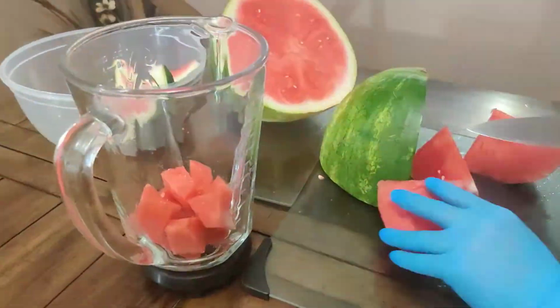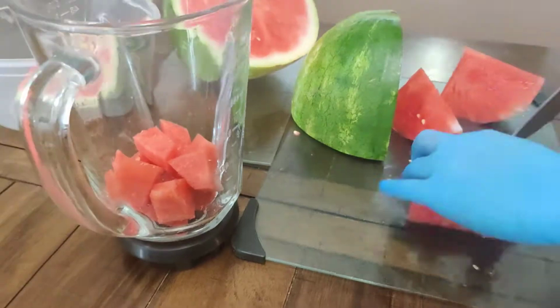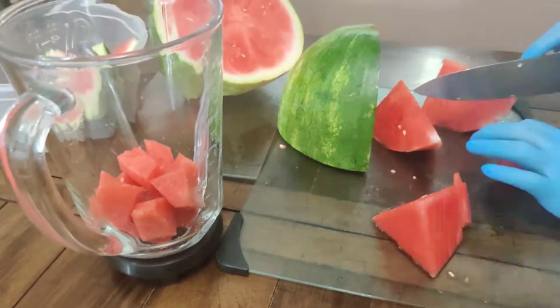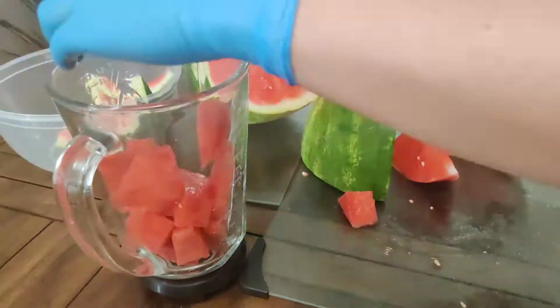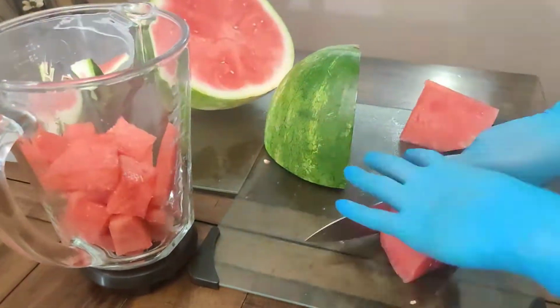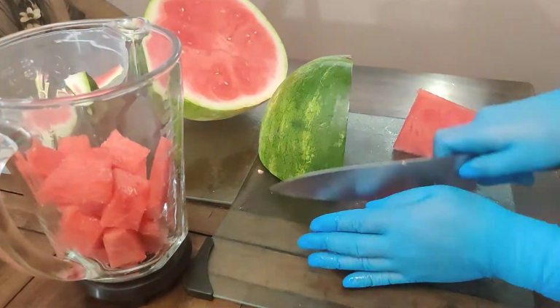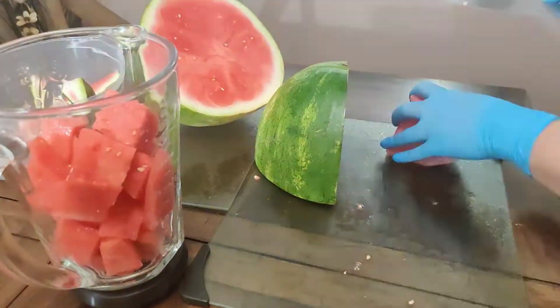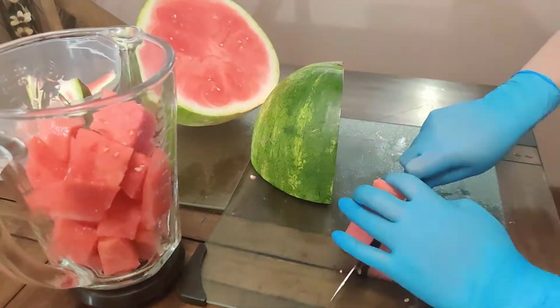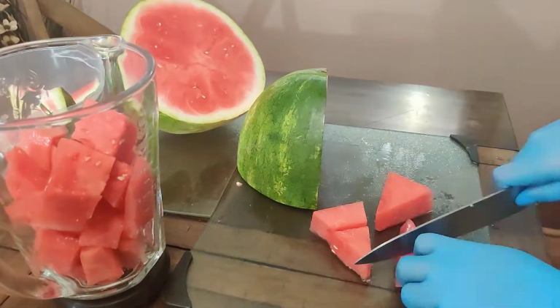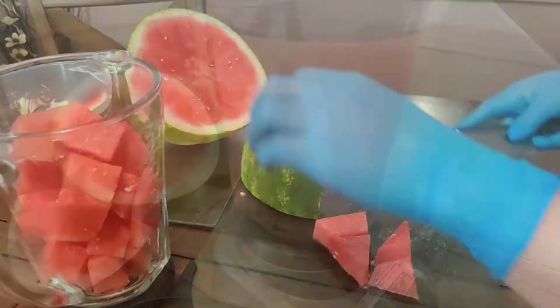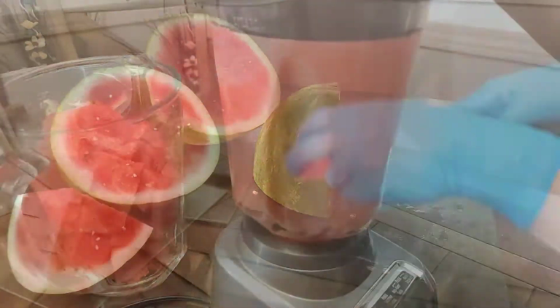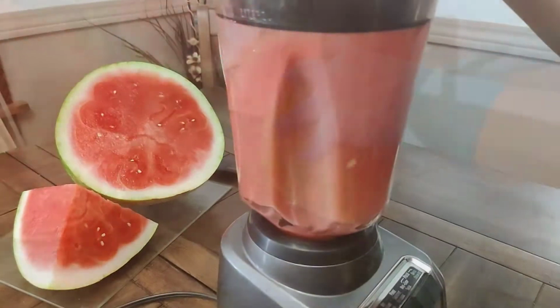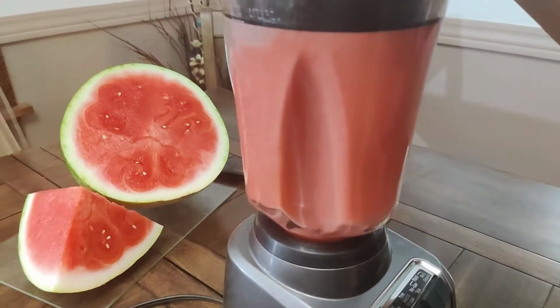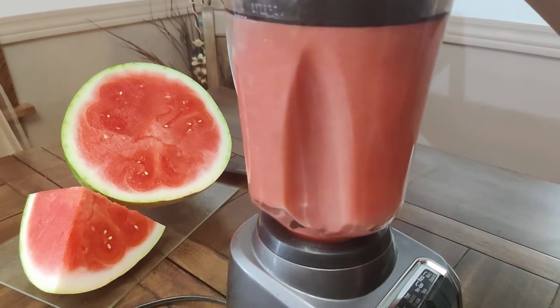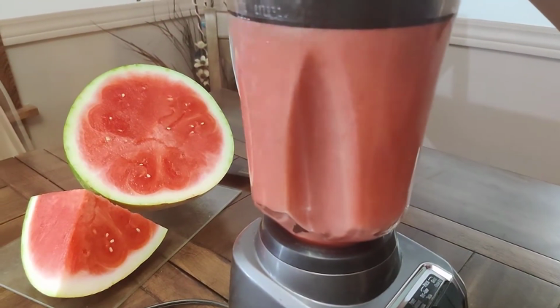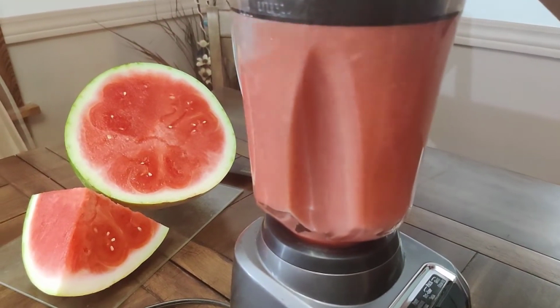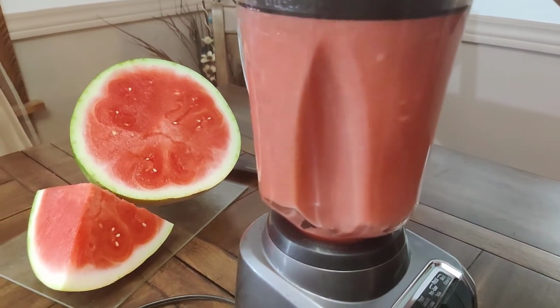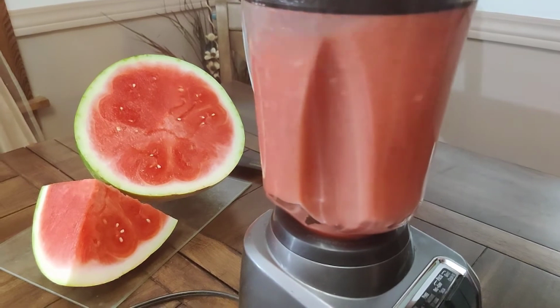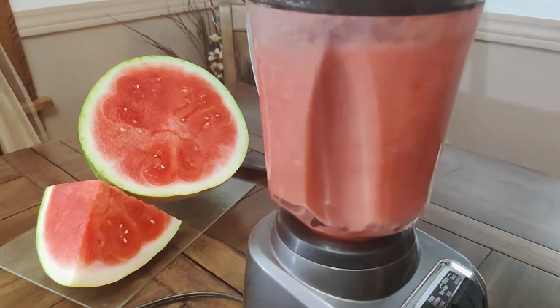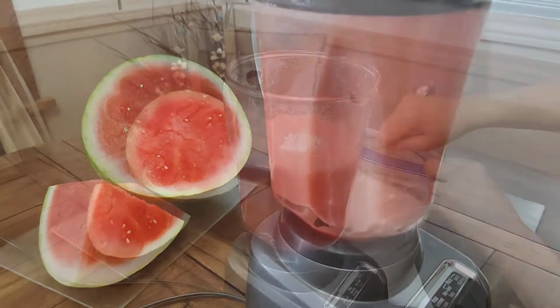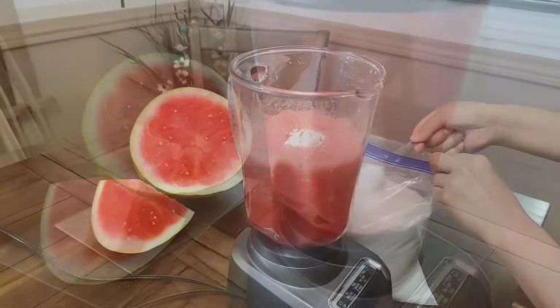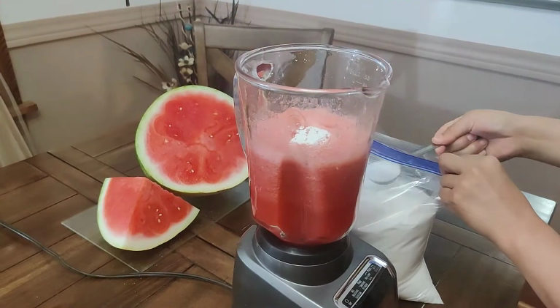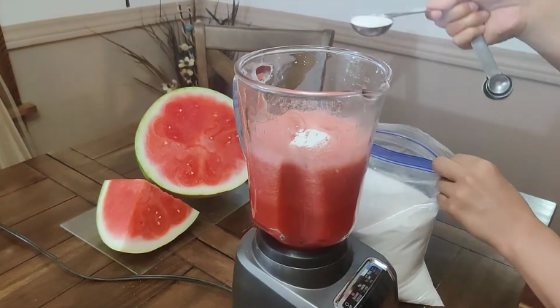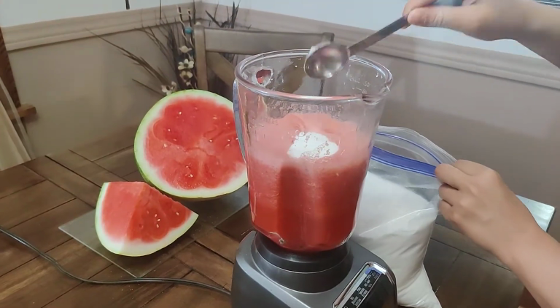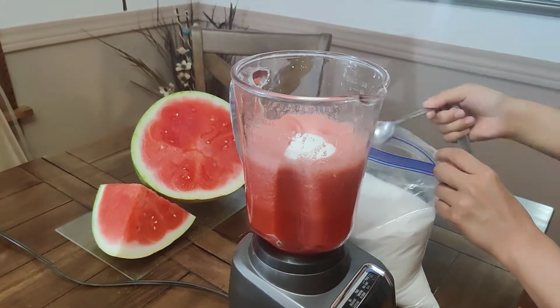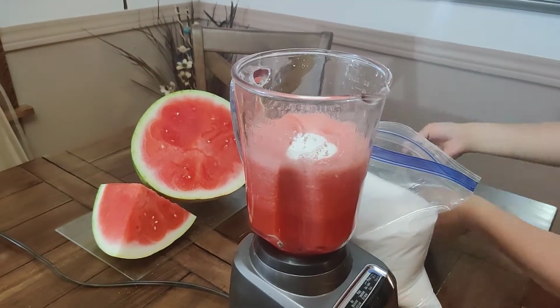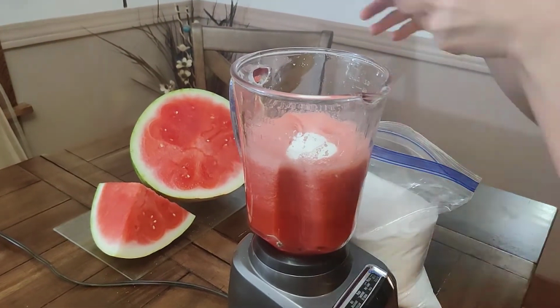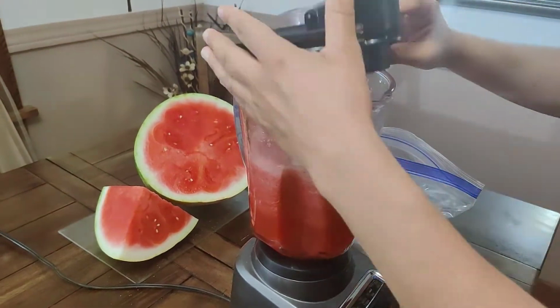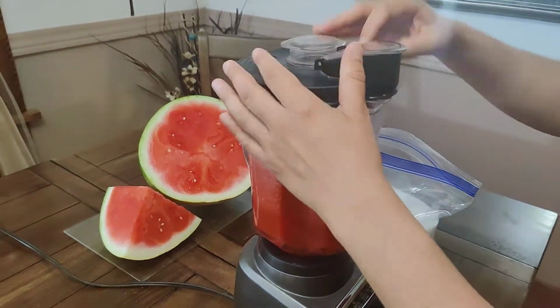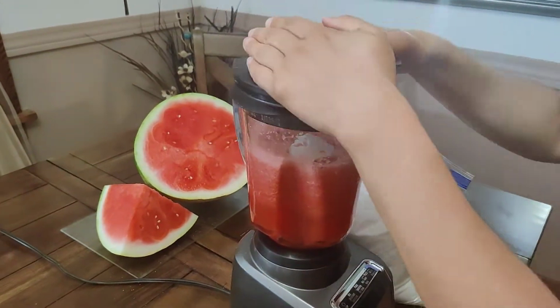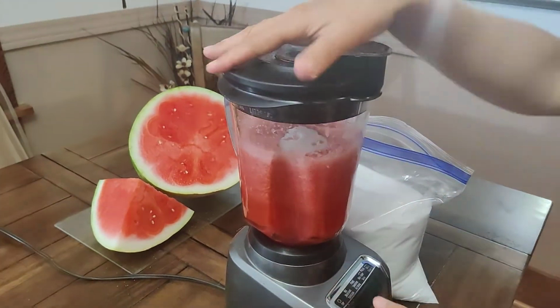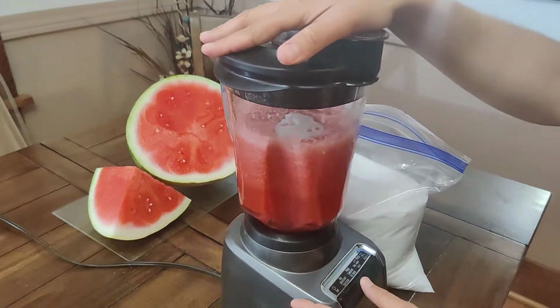Place the cut watermelon in a blender until it's full. Blend until smooth, then taste the mixture for sweetness, and add some sugar if needed, and blend again.